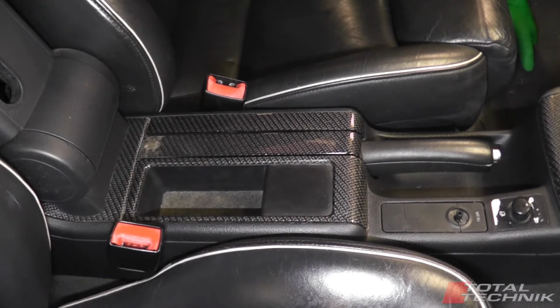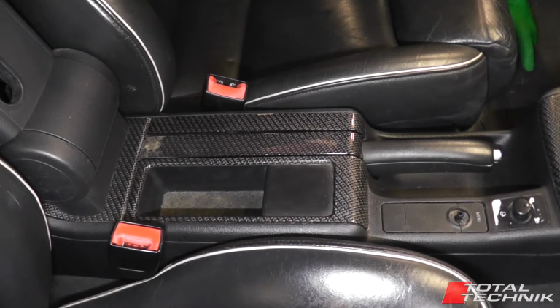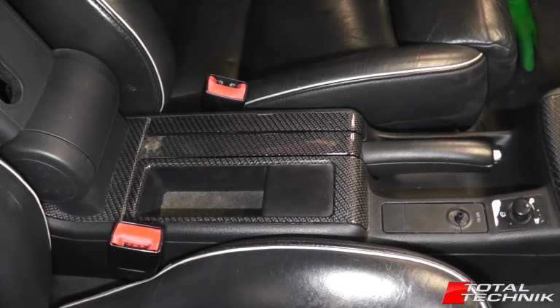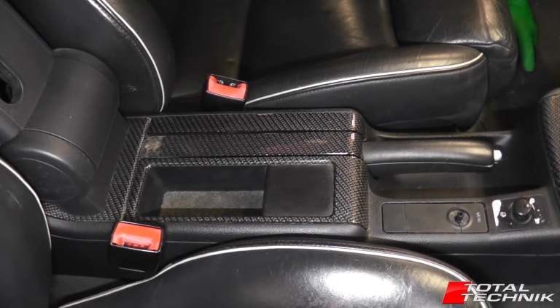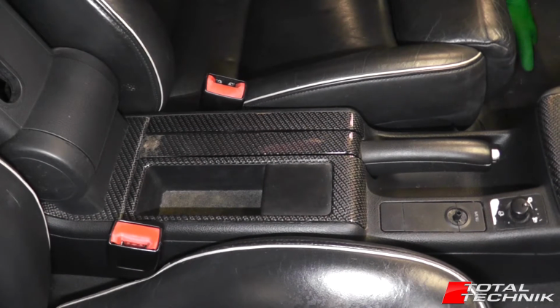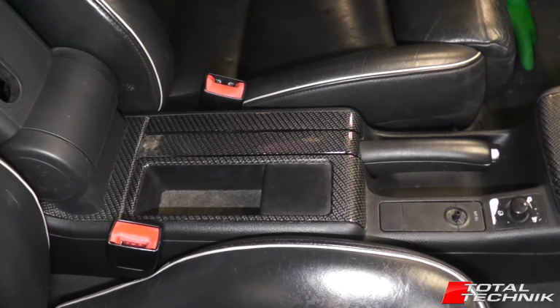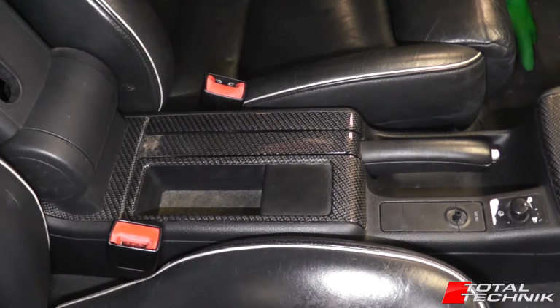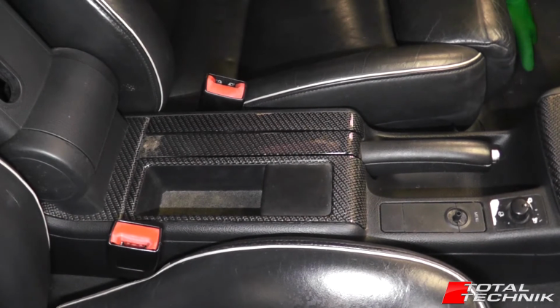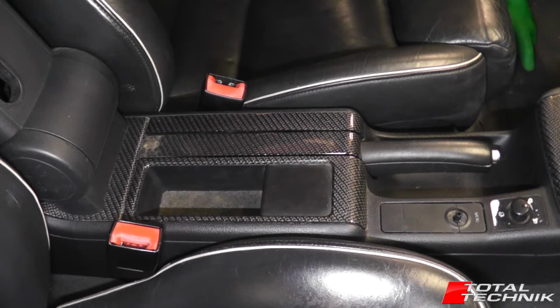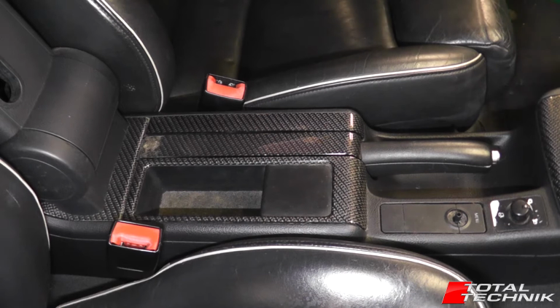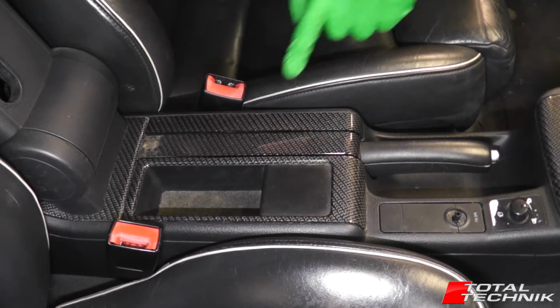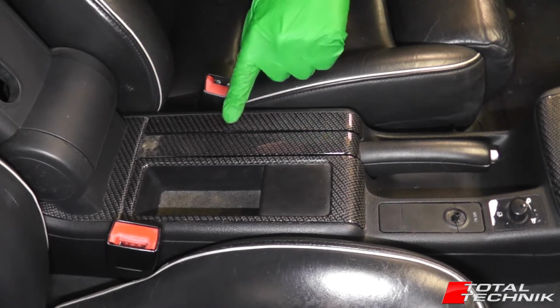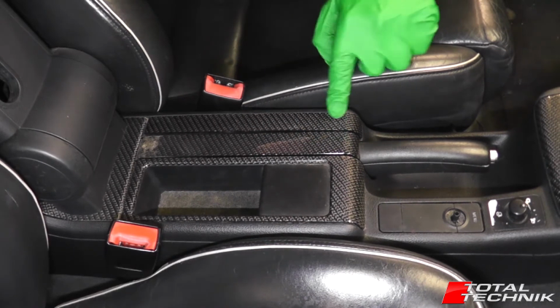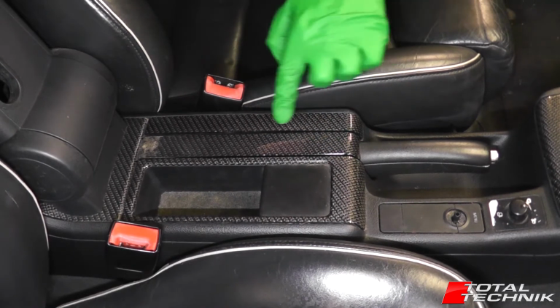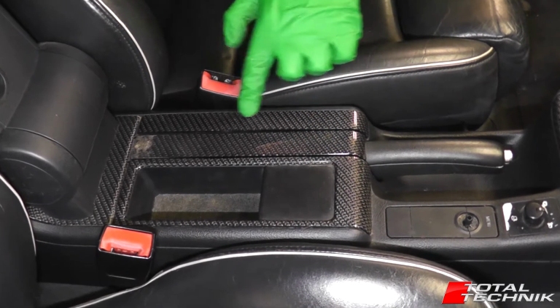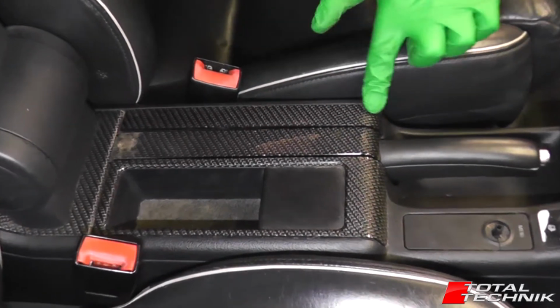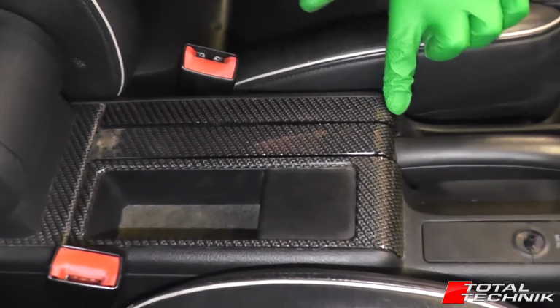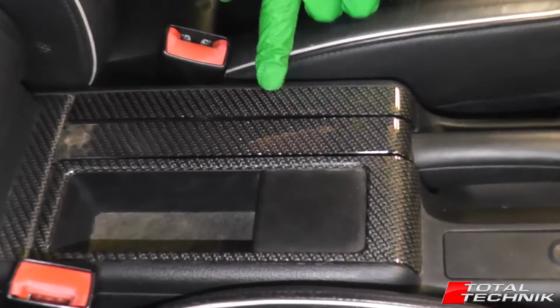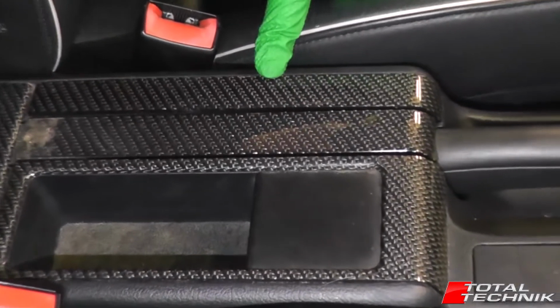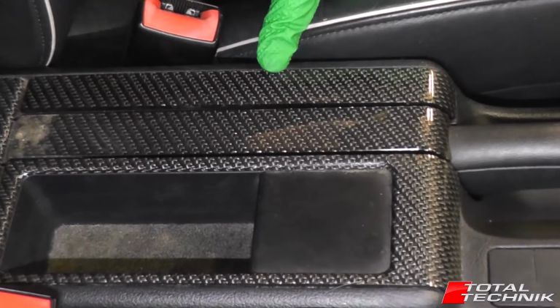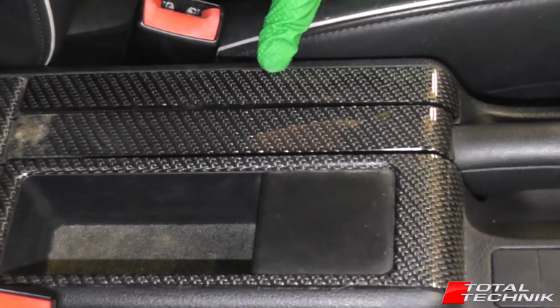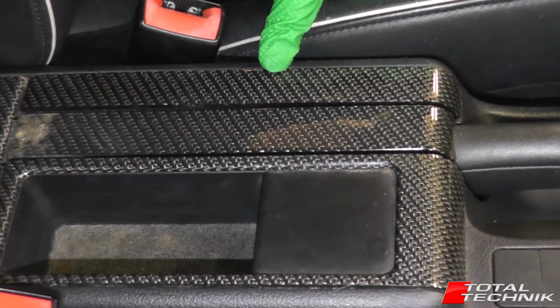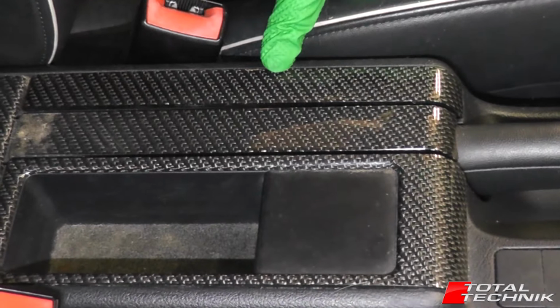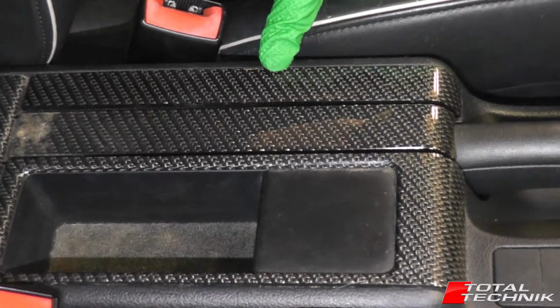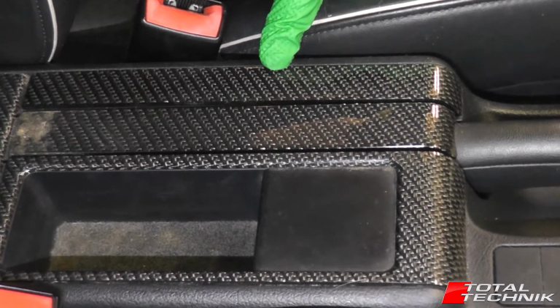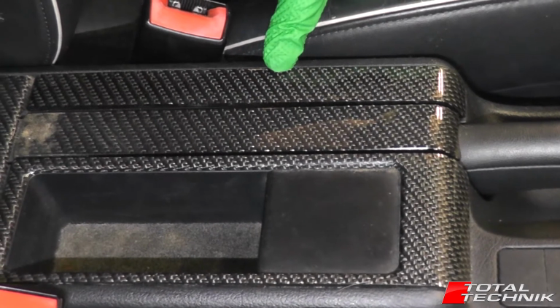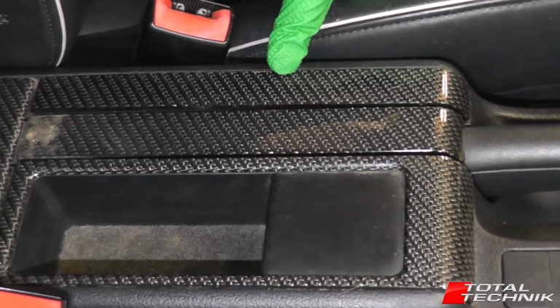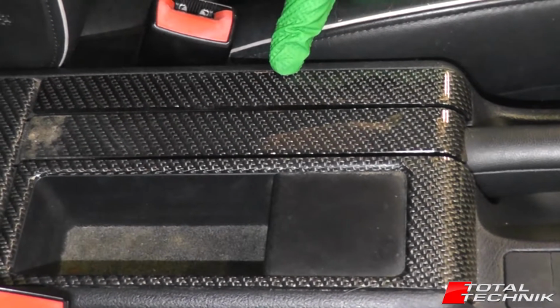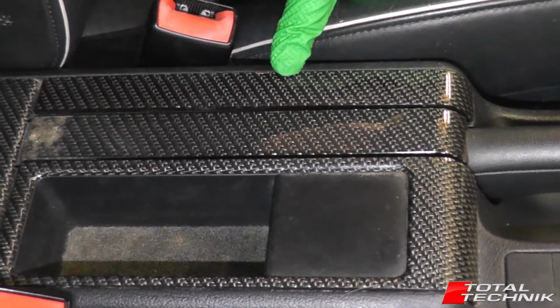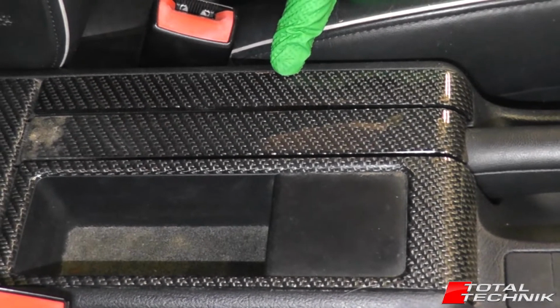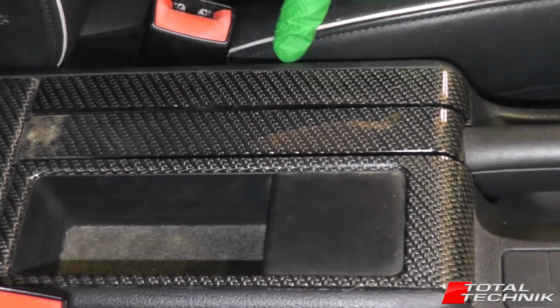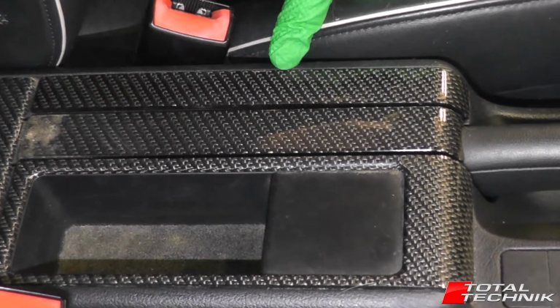Hi guys and welcome to another video from Total Technic. Today we're going to be showing you how to remove the decorative trim that sits next to your handbrake right here. This is for the A6, S6 and RS6, the C5, the saloon and the Avant. So let's get going.